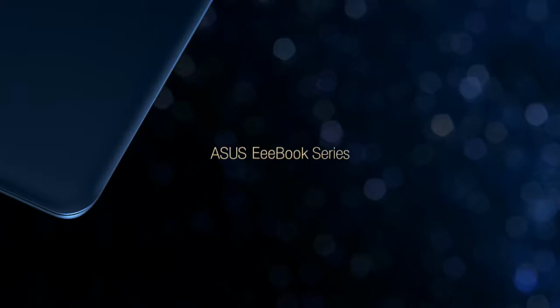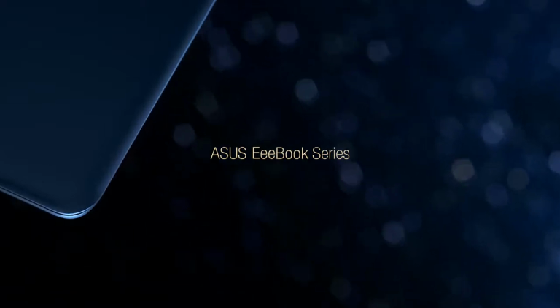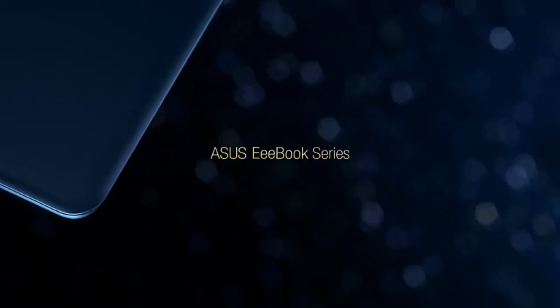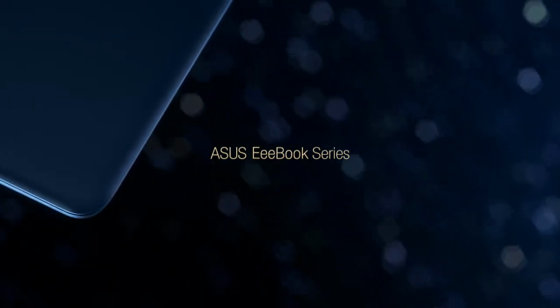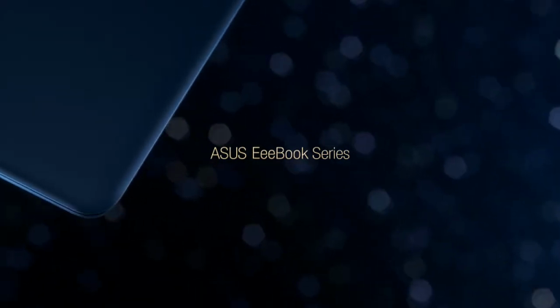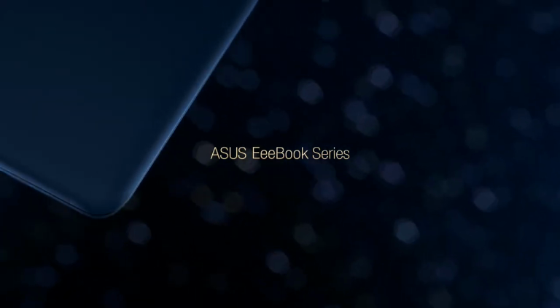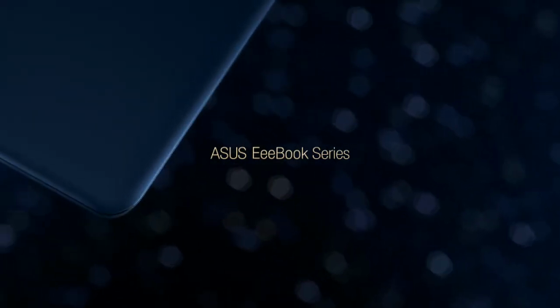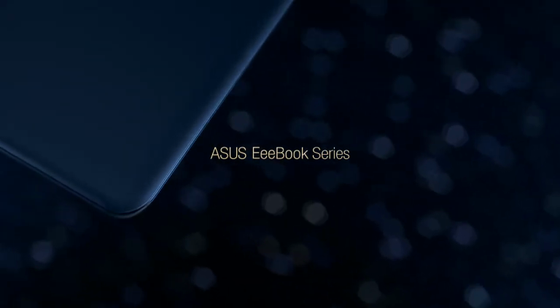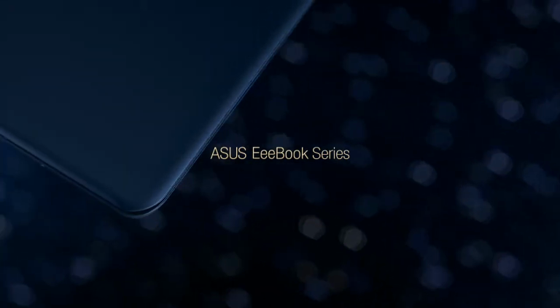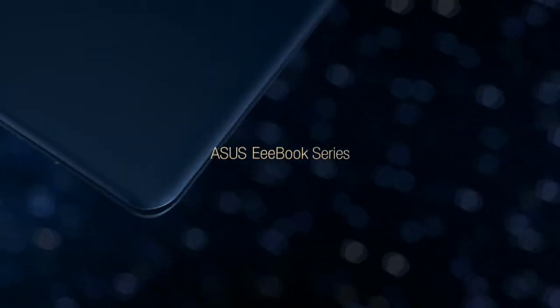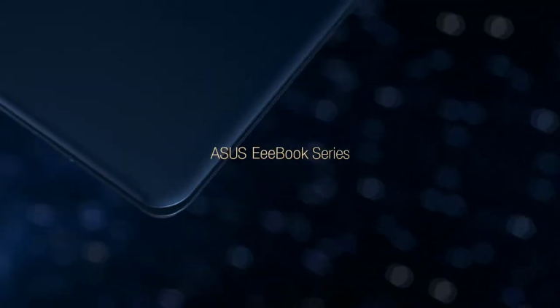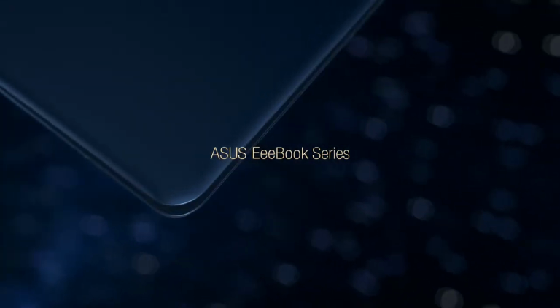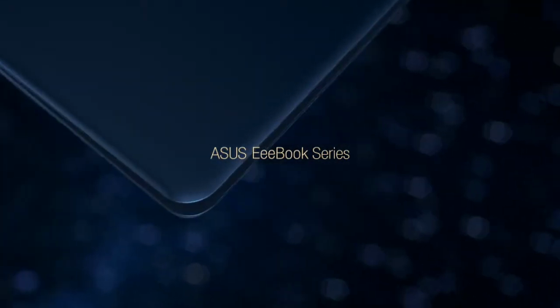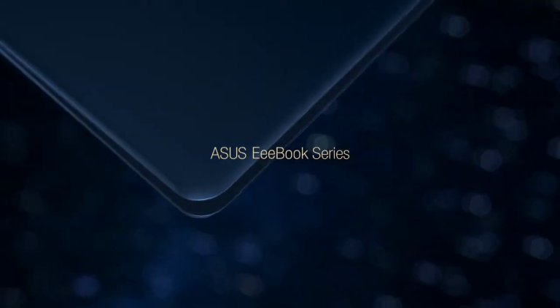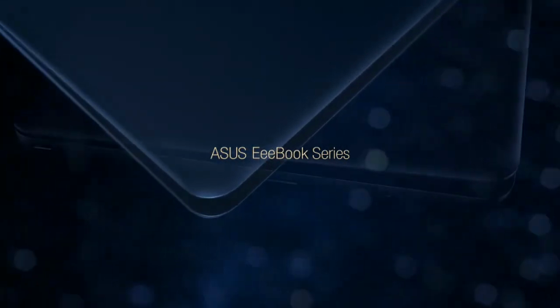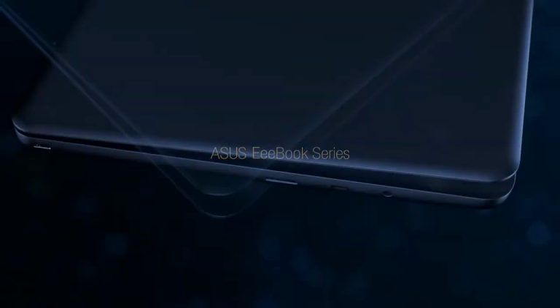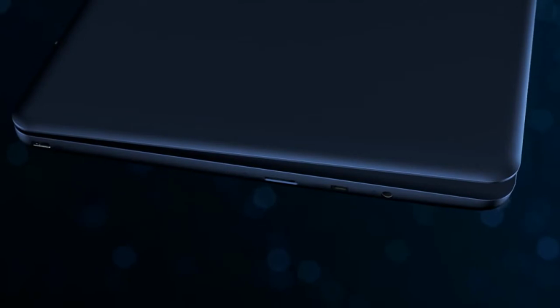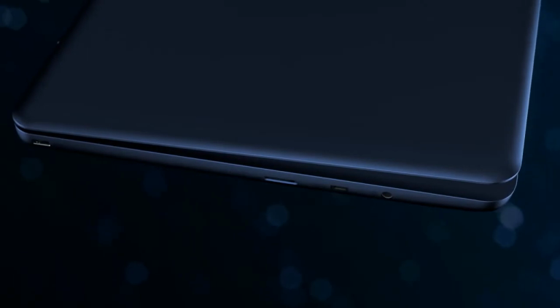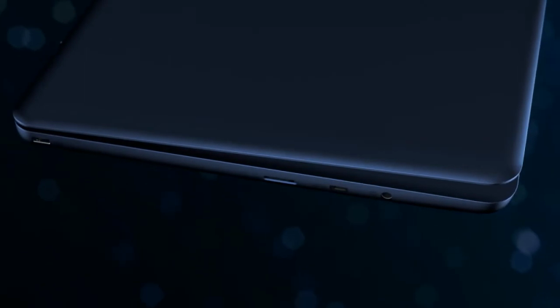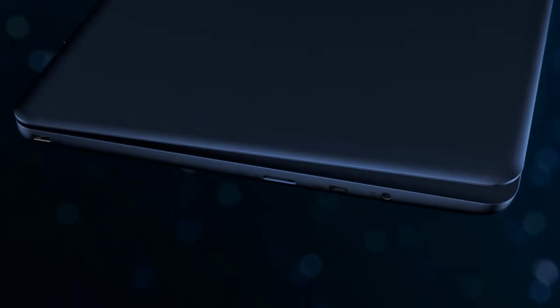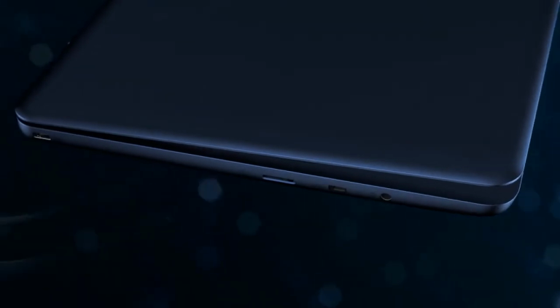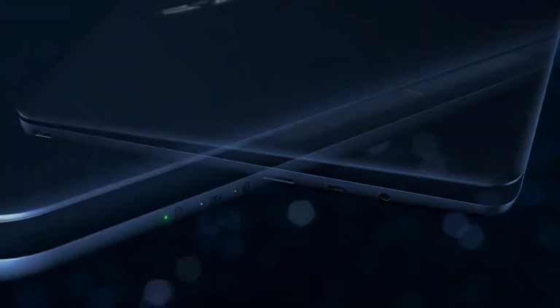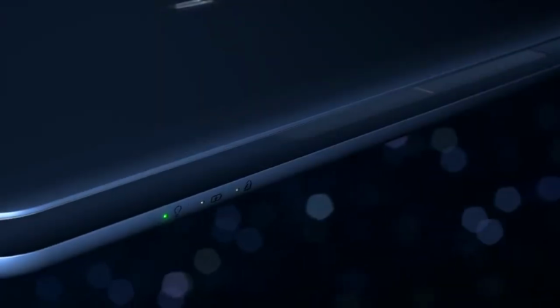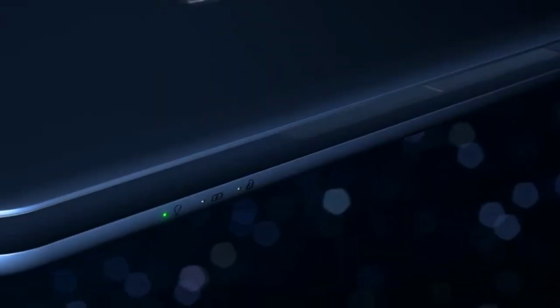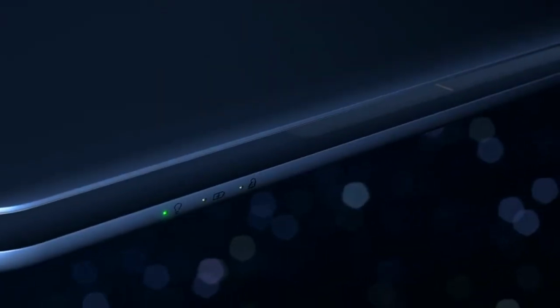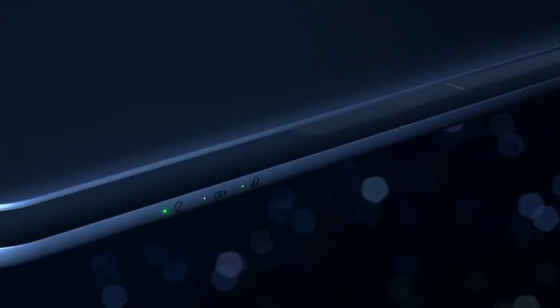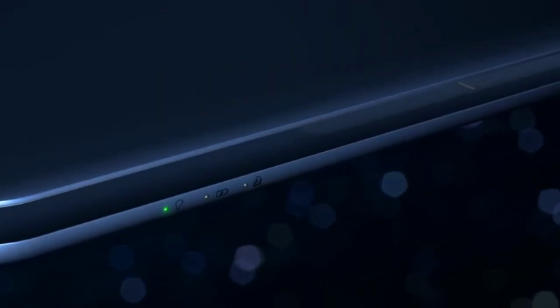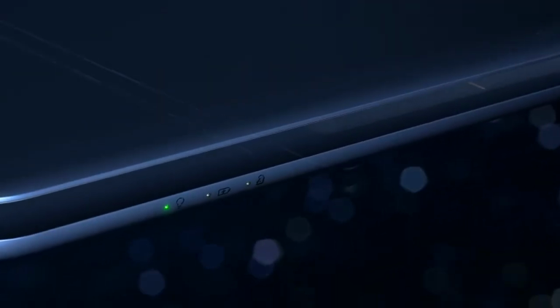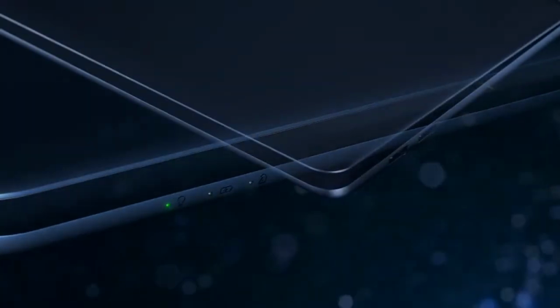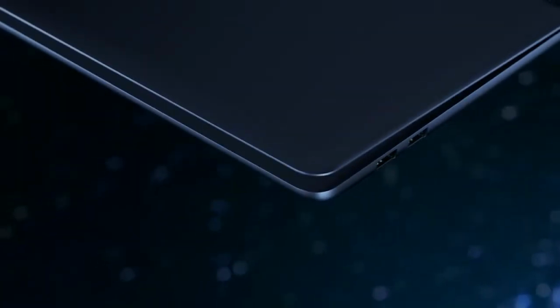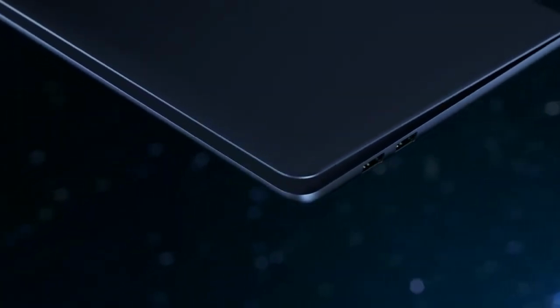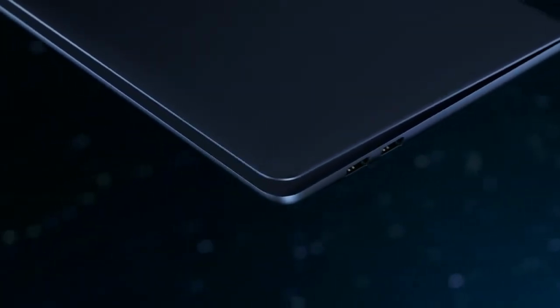Hey guys, how's it going? Jazzy here, and today in this video I'm going to show you the top 5 gaming laptops under 600 dollars or 40,000 rupees. So let's get started.